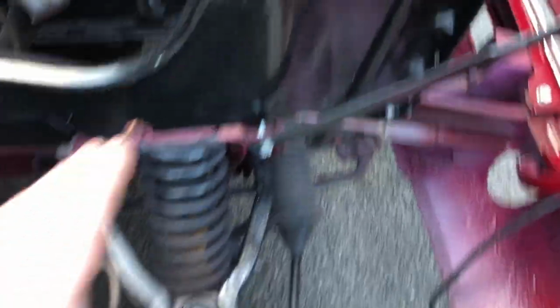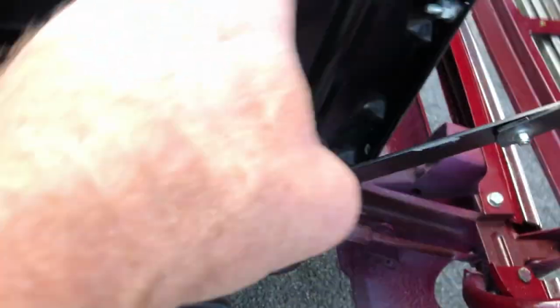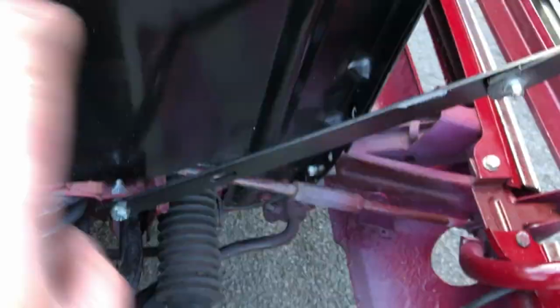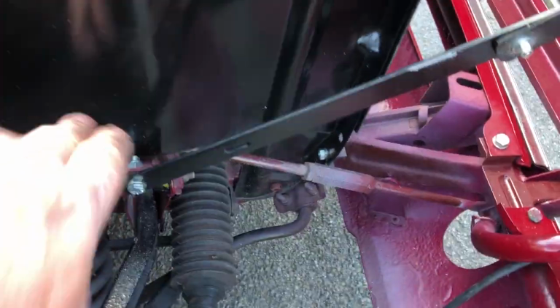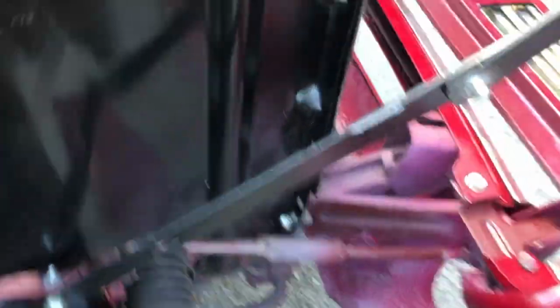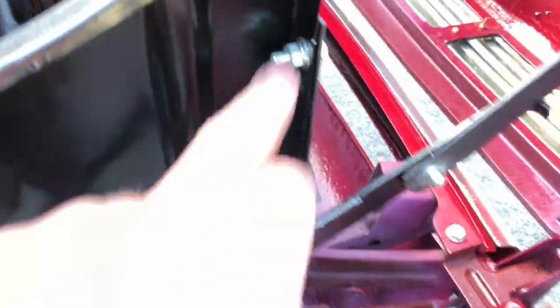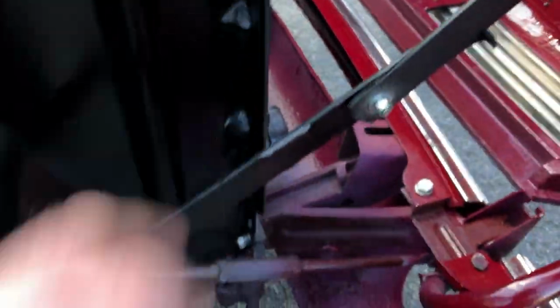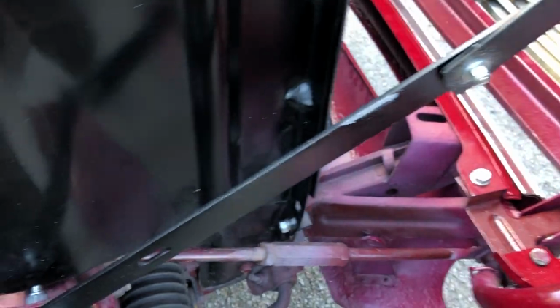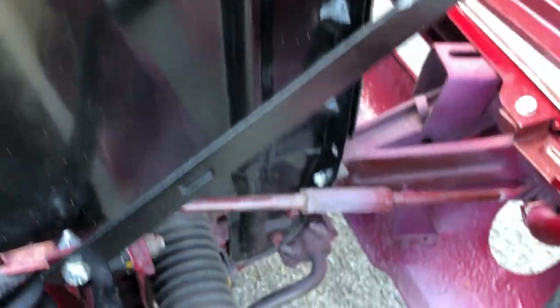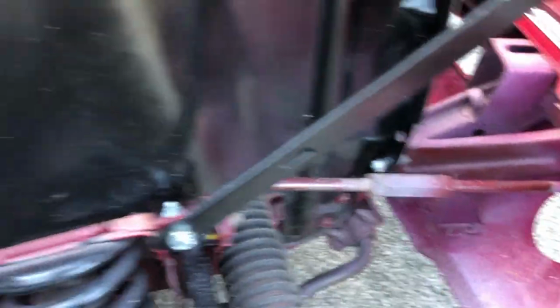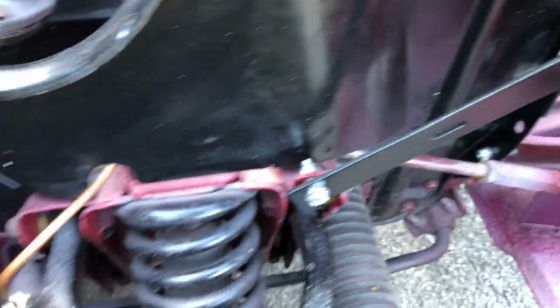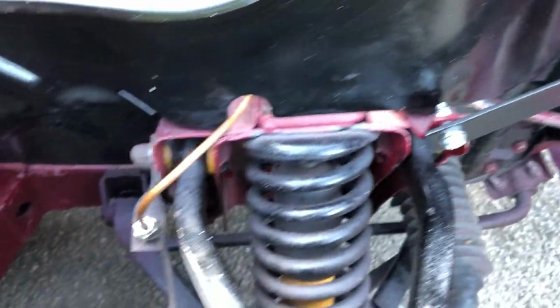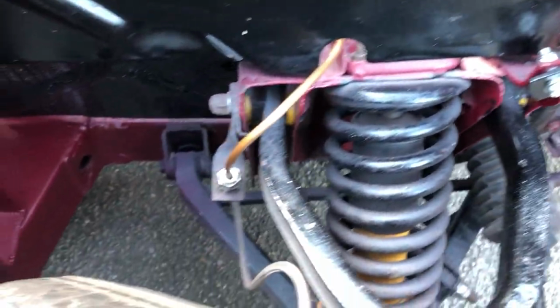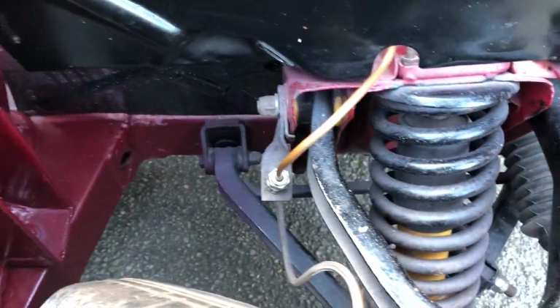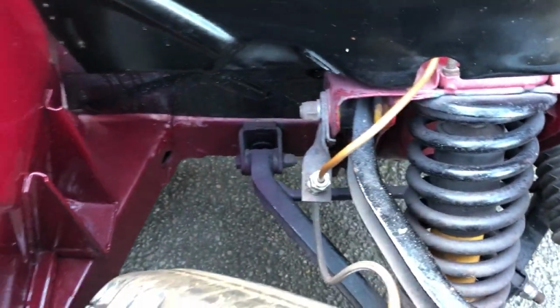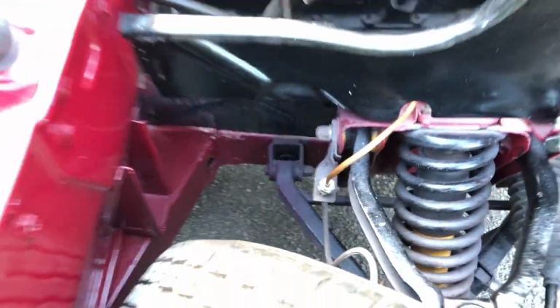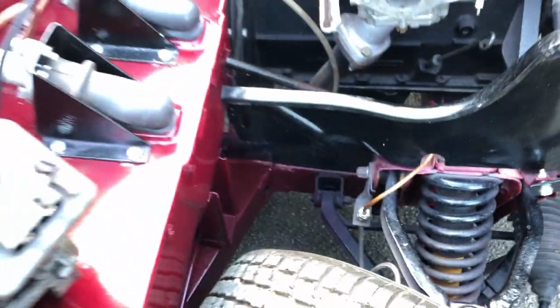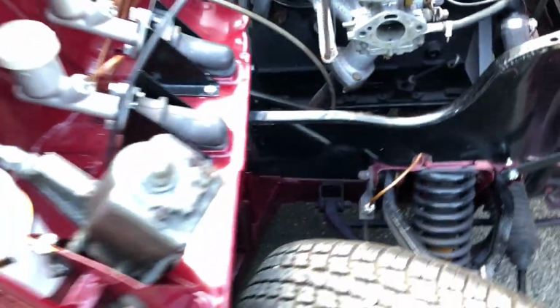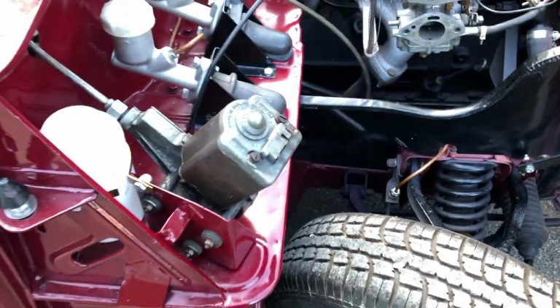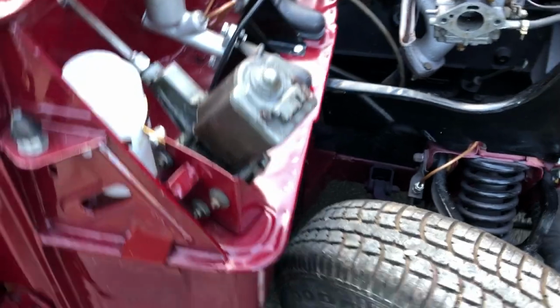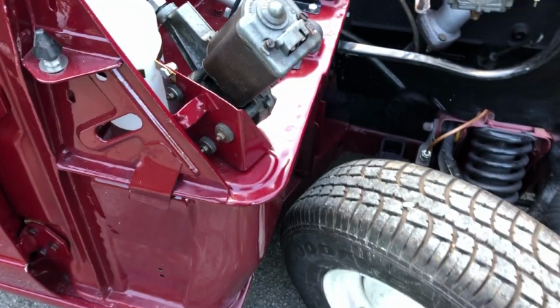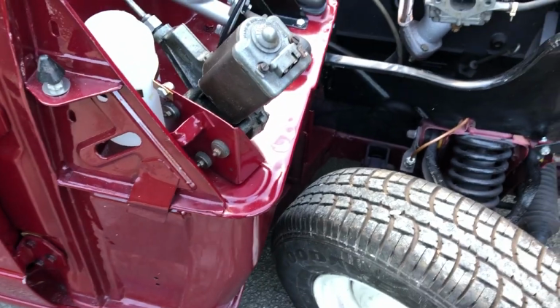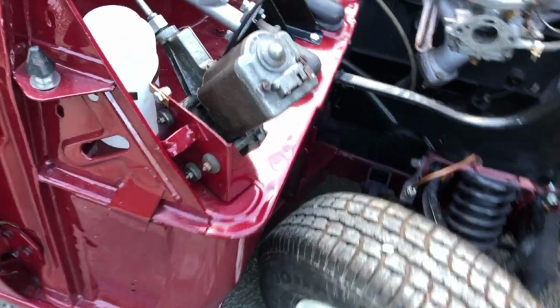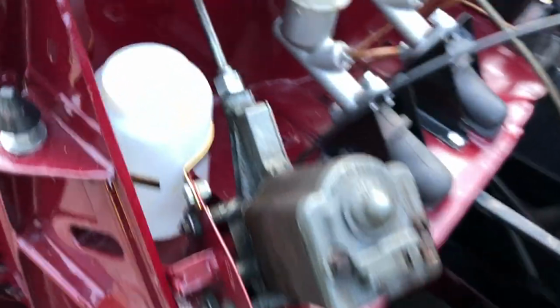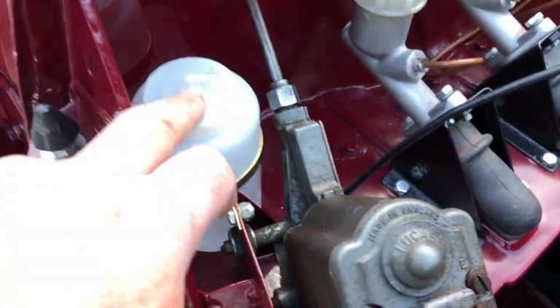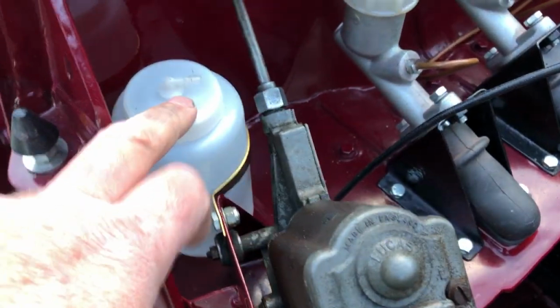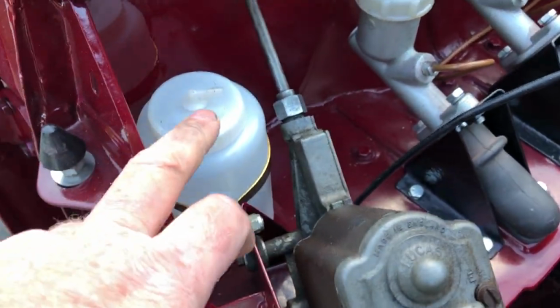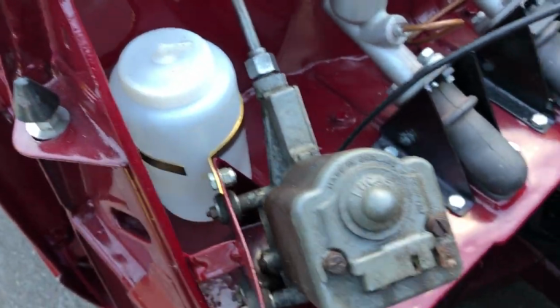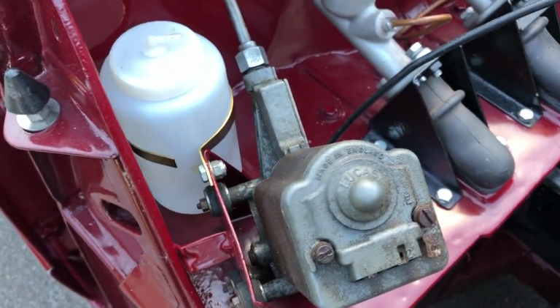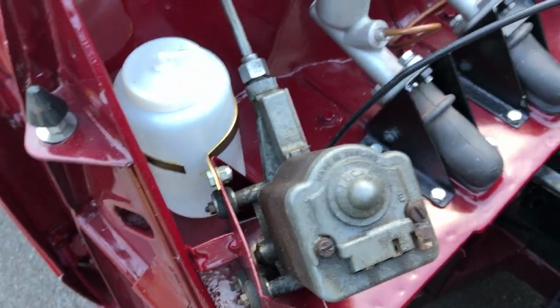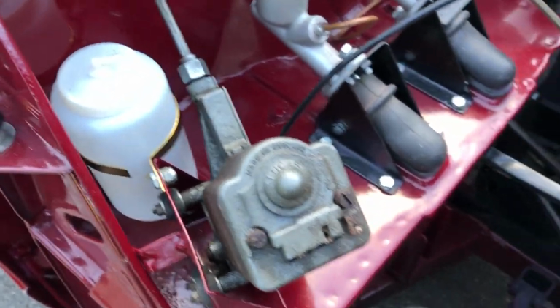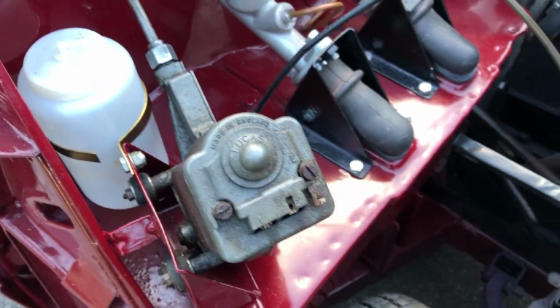Everything's been nicely painted and bolted. There is a new washer bottle on it — it just wants the washer pipe put in.